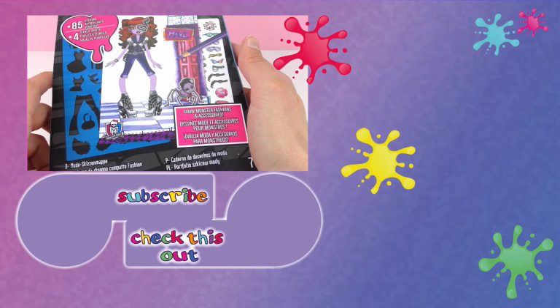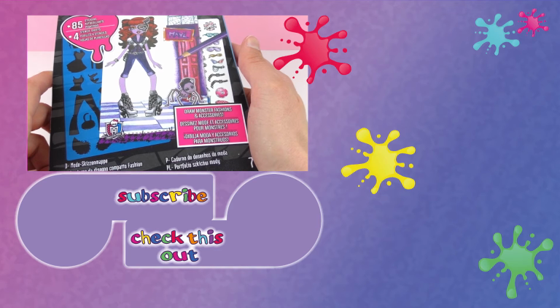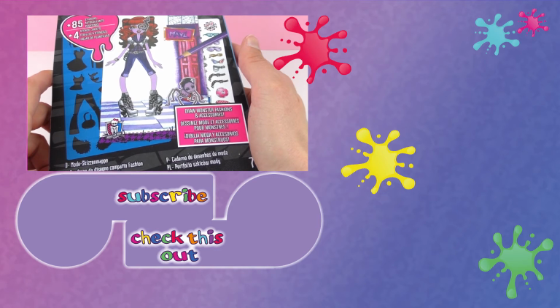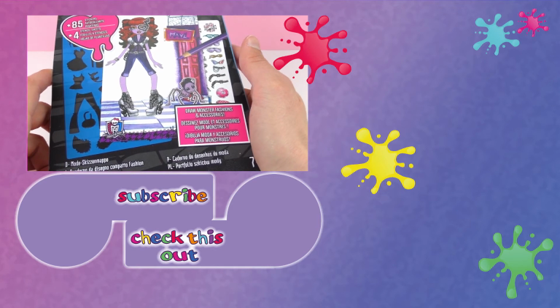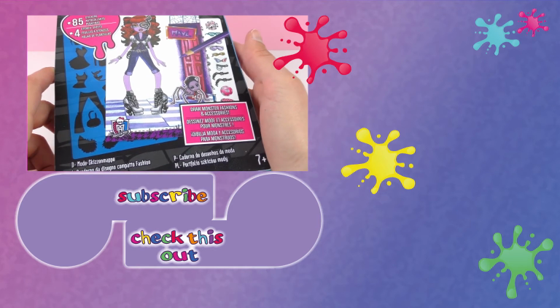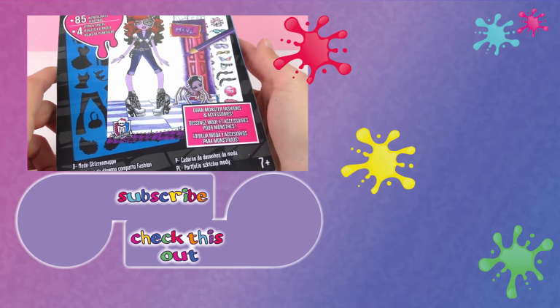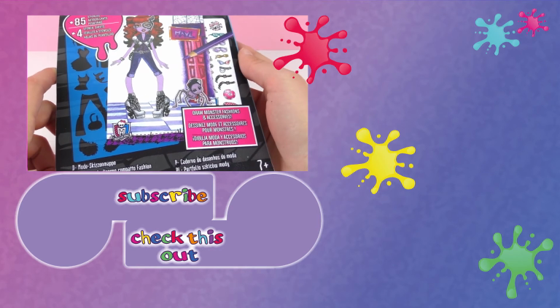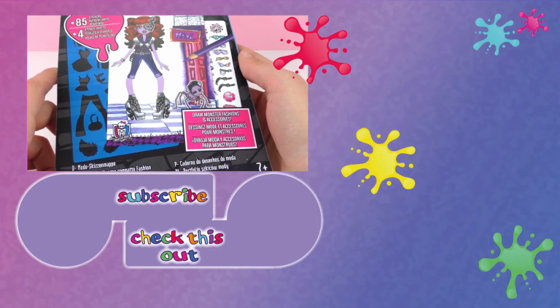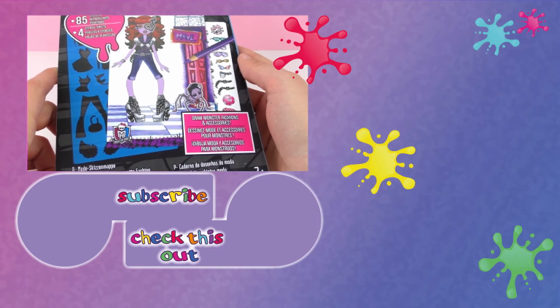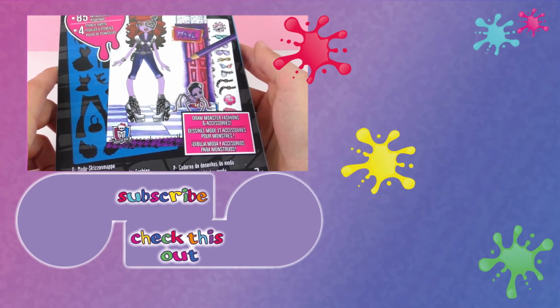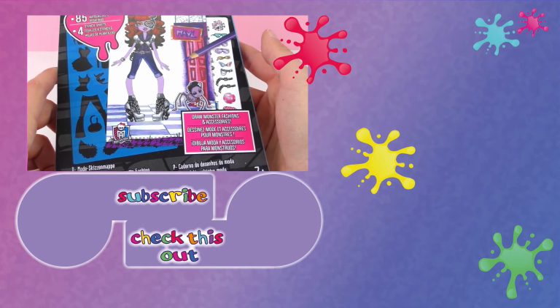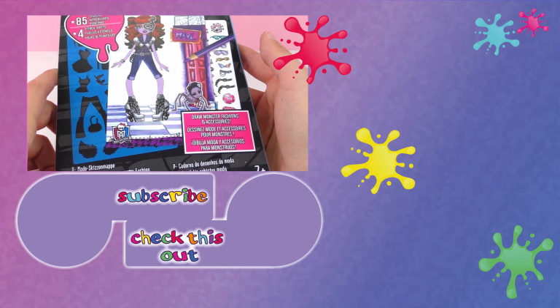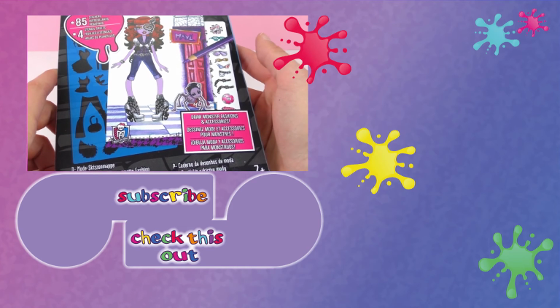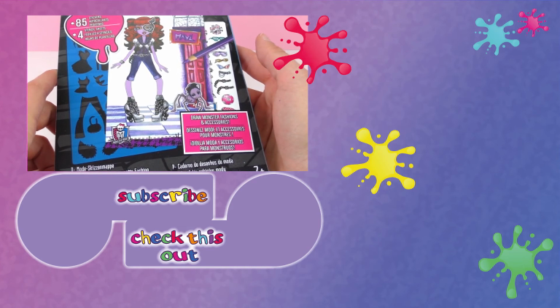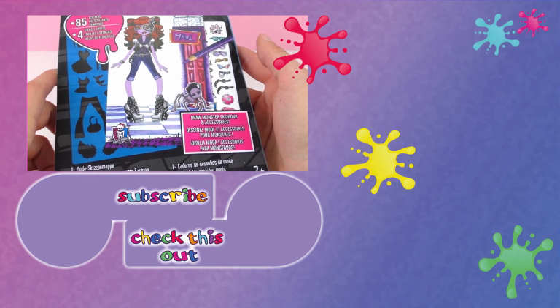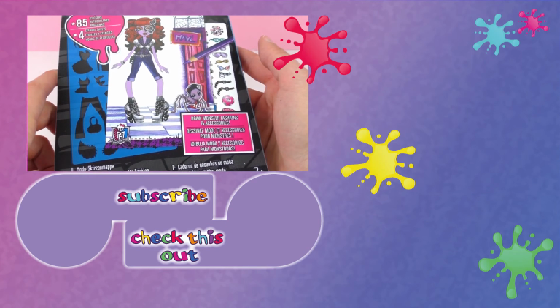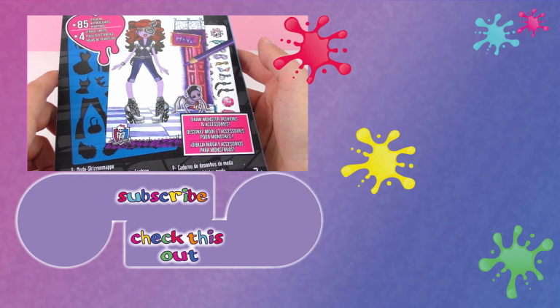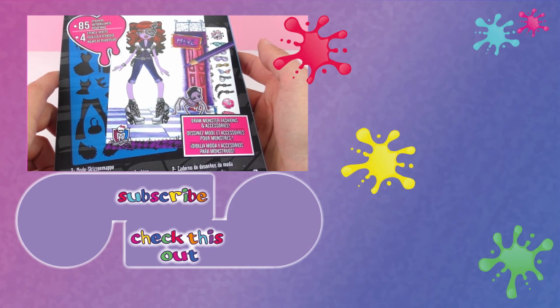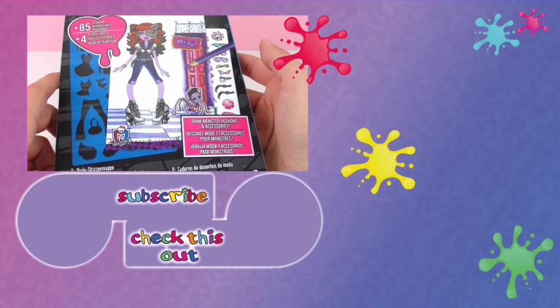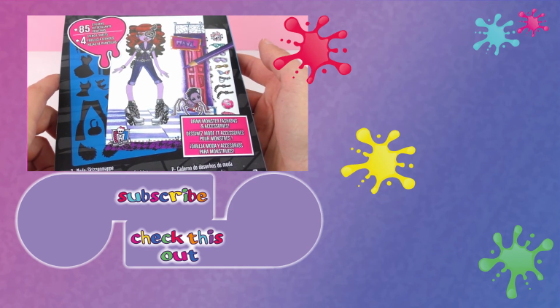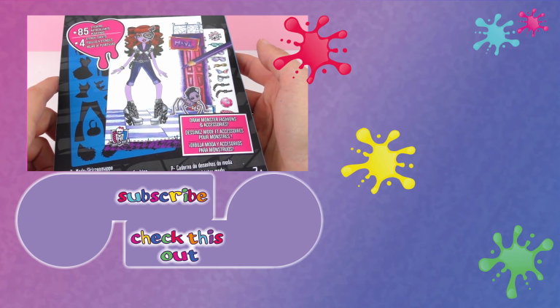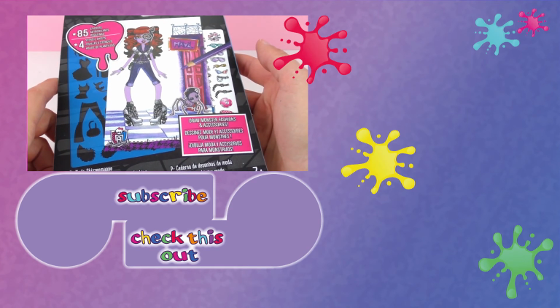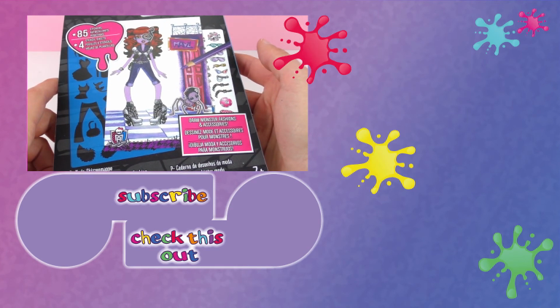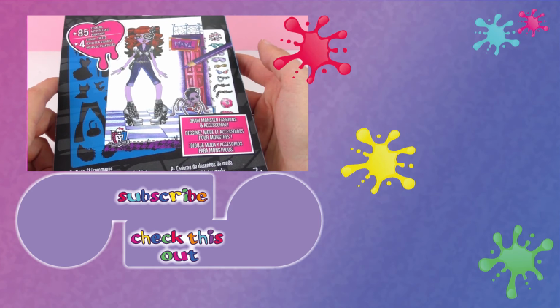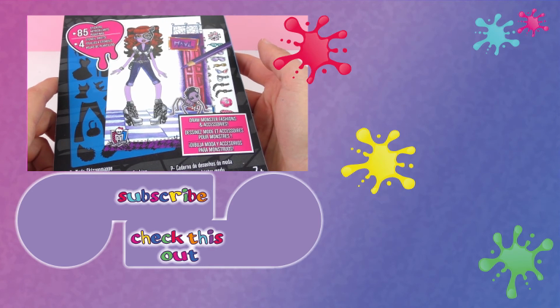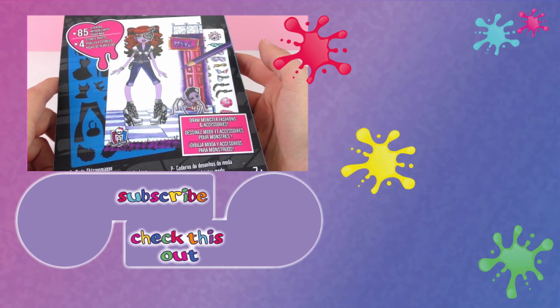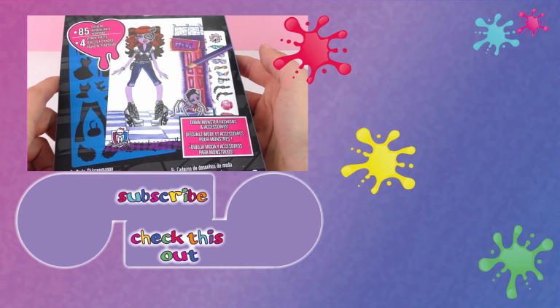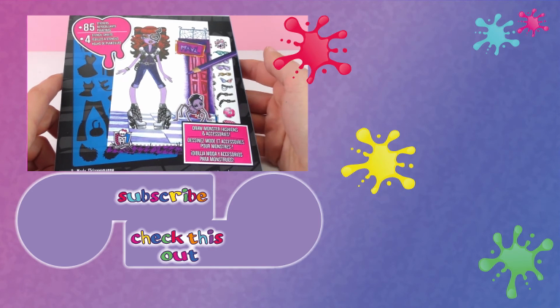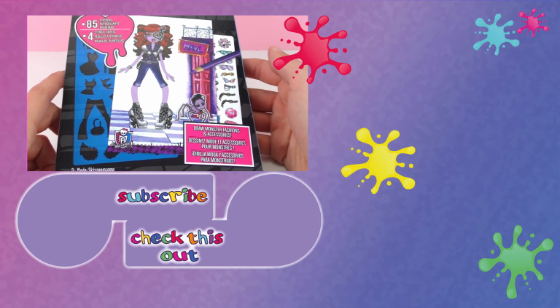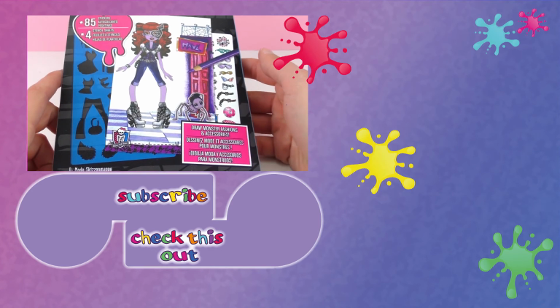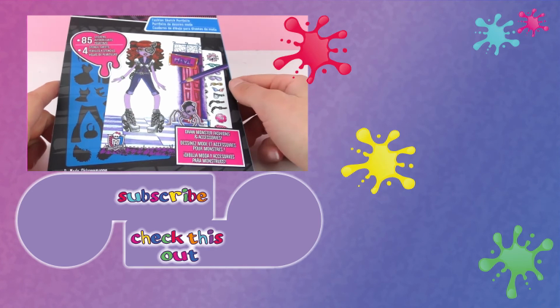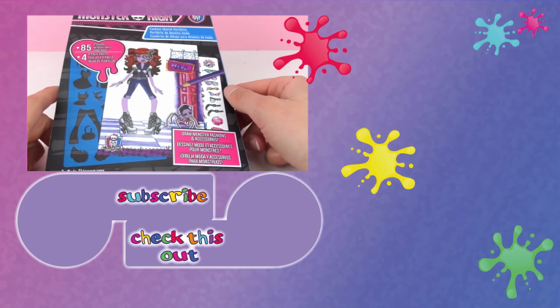Thank you for watching Play With Me Toys for Kids. I hope you liked this video. If you would like to watch more, please visit my channel and subscribe for free and be the first one to know when new videos are posted. Share this video with your friends and see you next time.